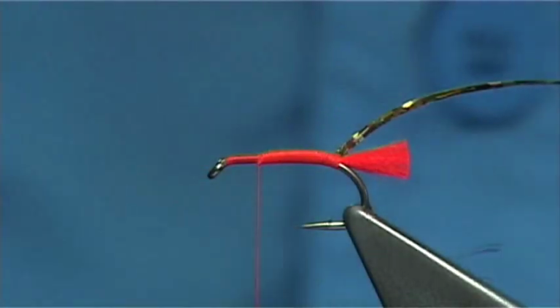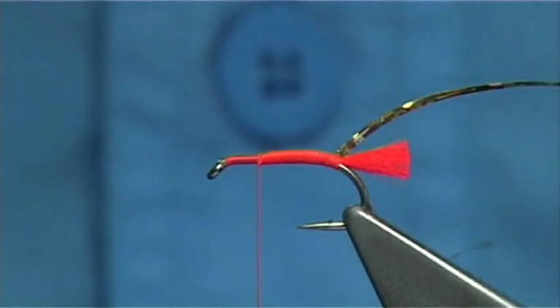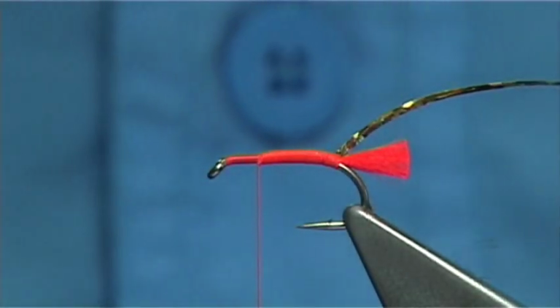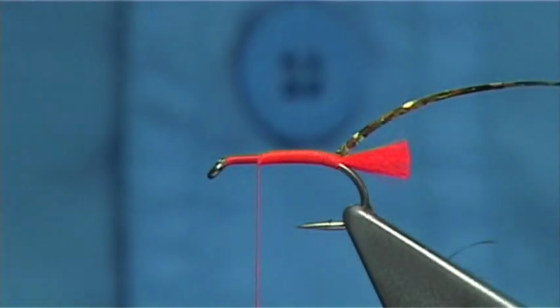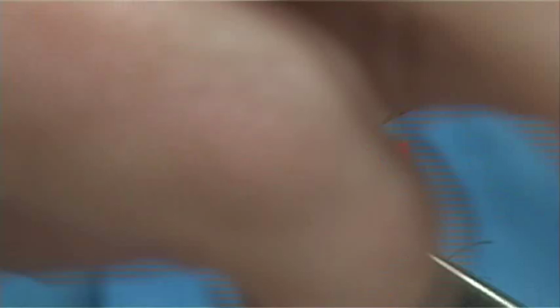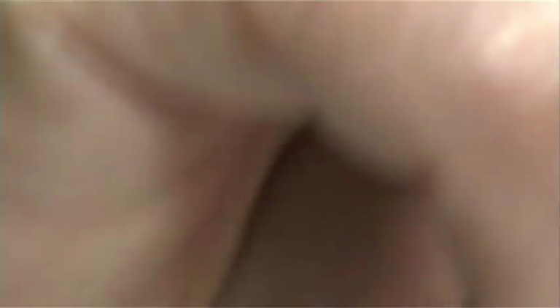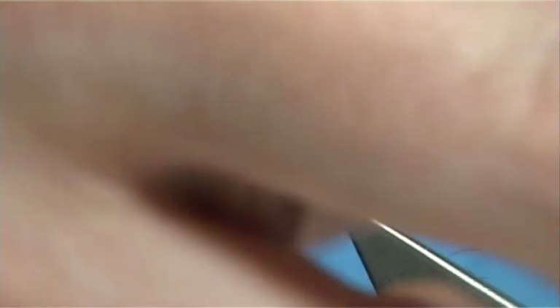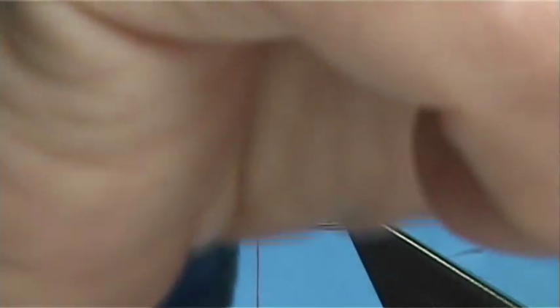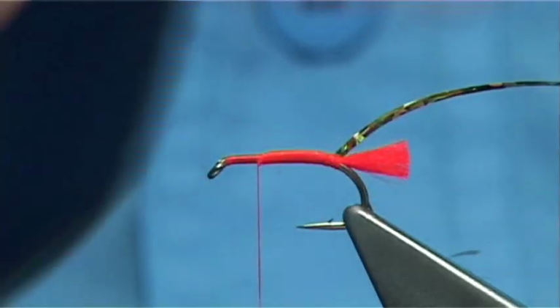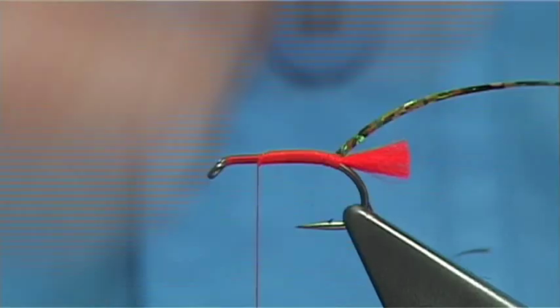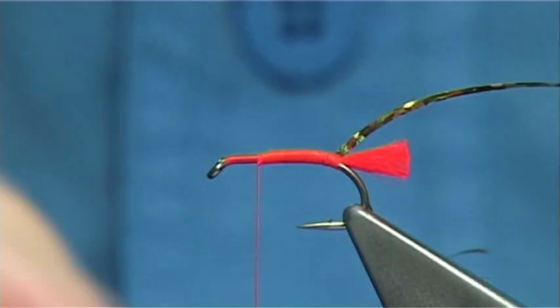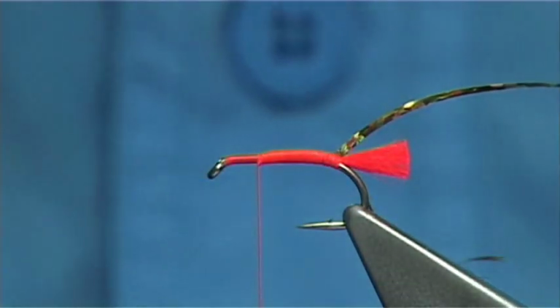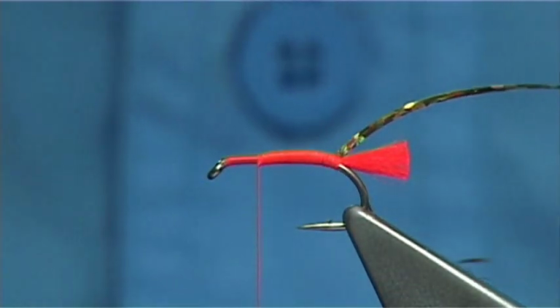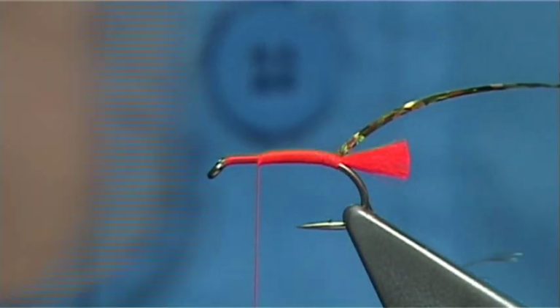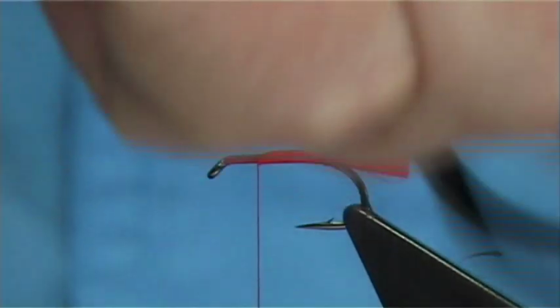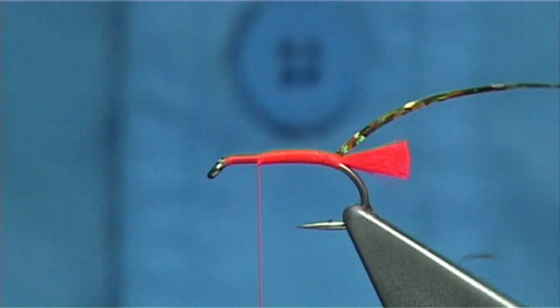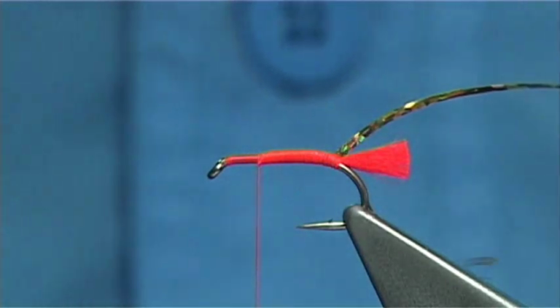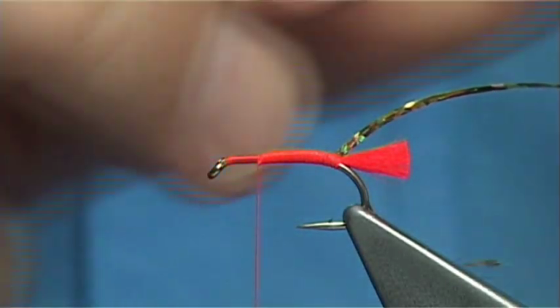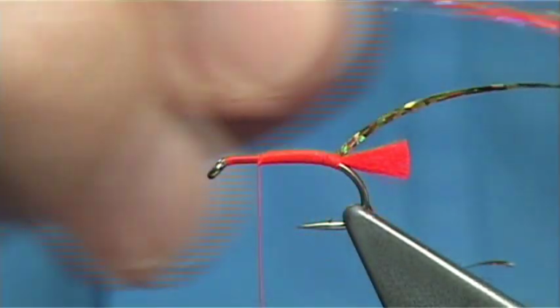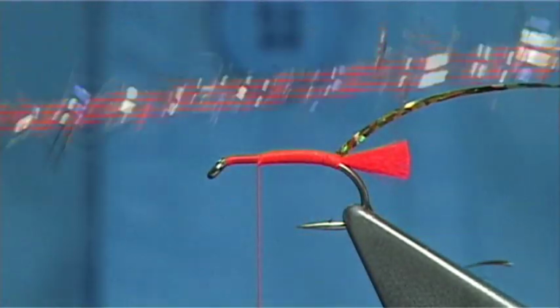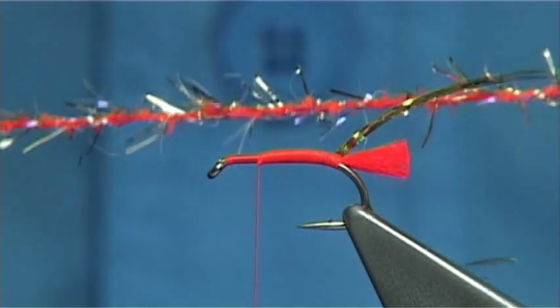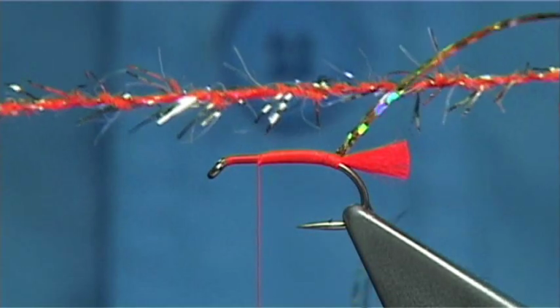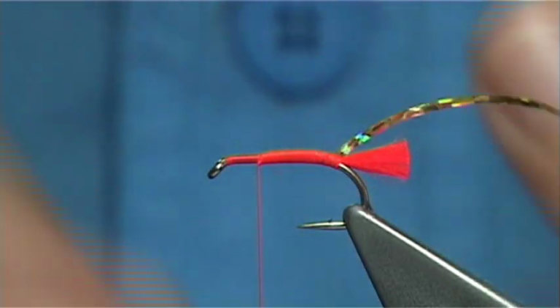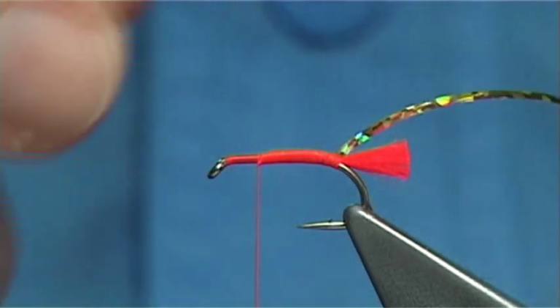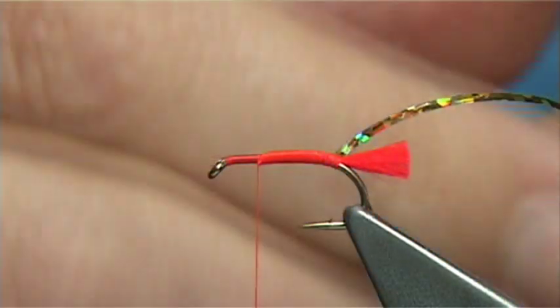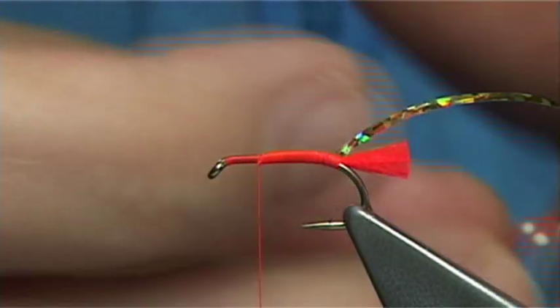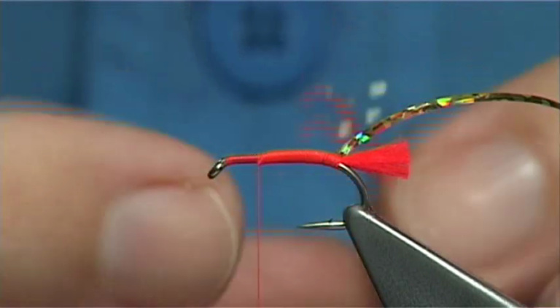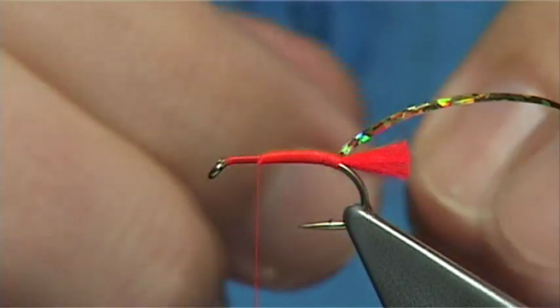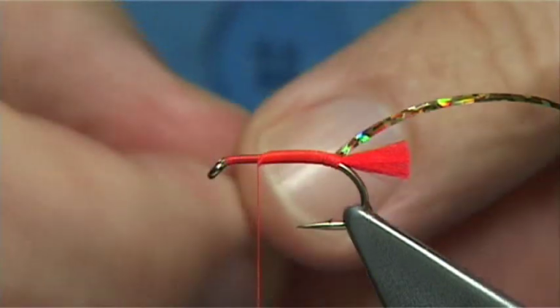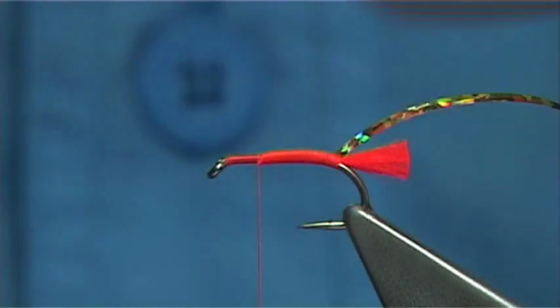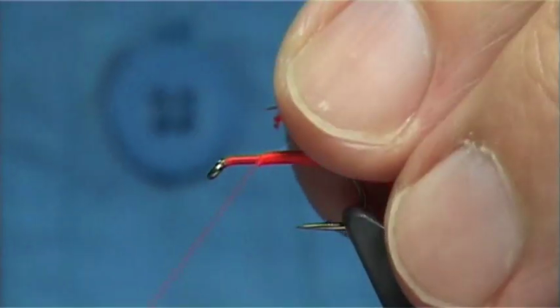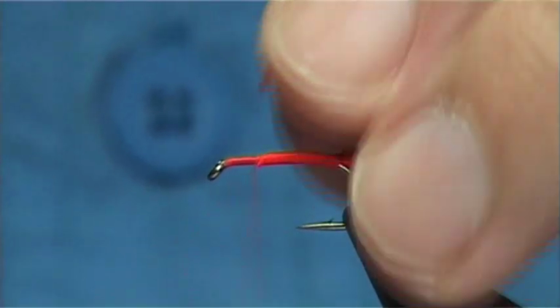And now the body material — this is Micro Straggle, it's UV in gold and it's dyed hot orange. It's a nice material to use in some of these flies.